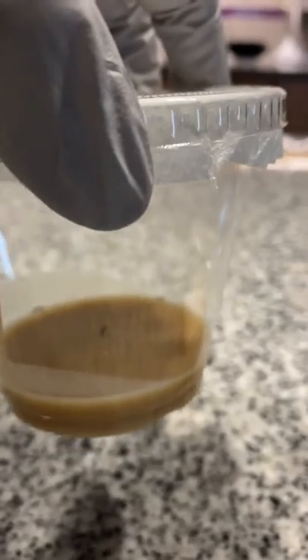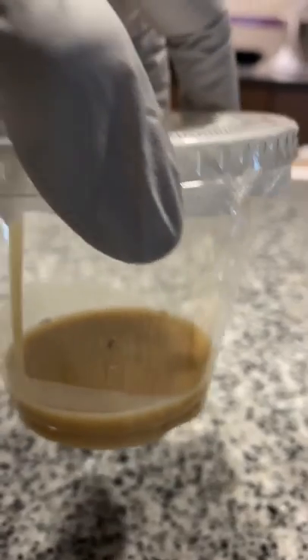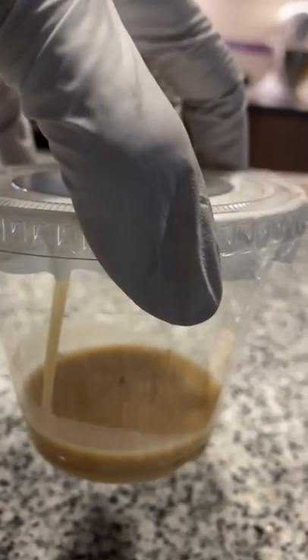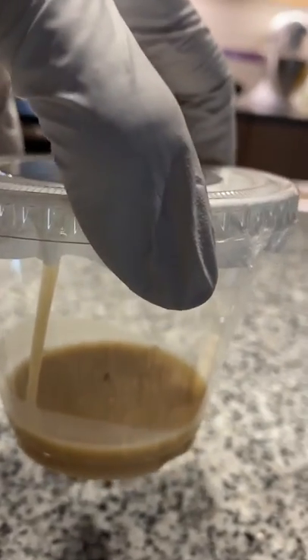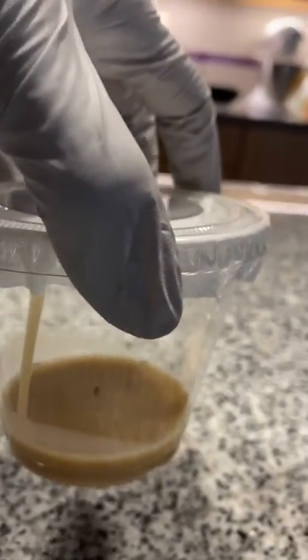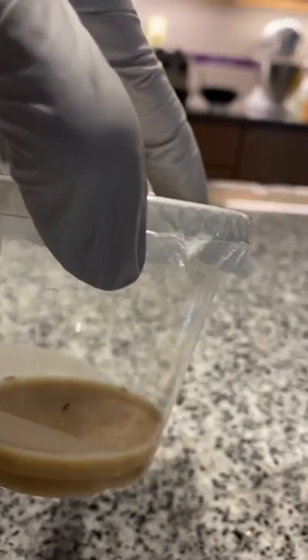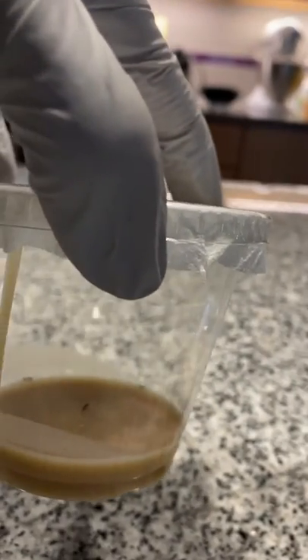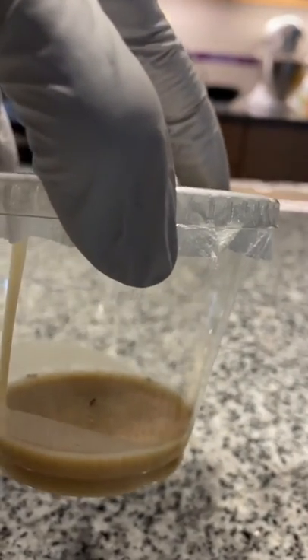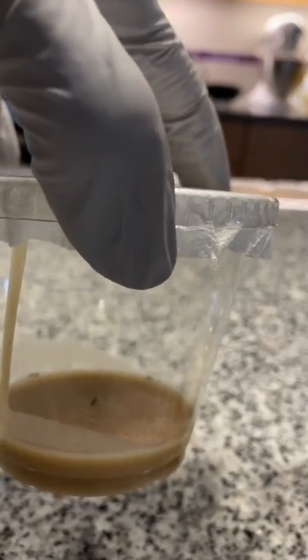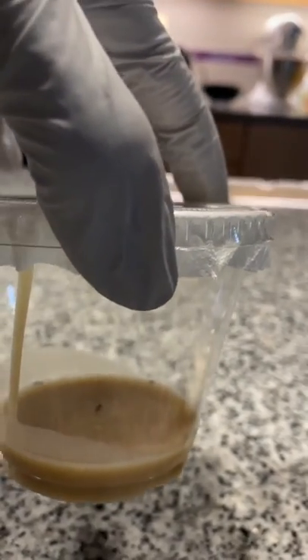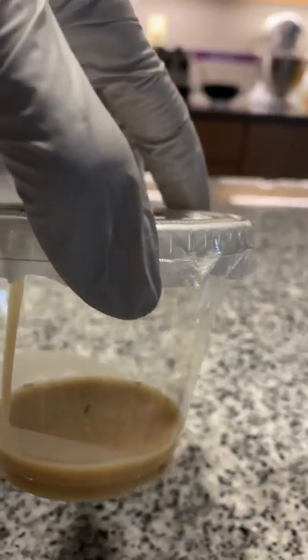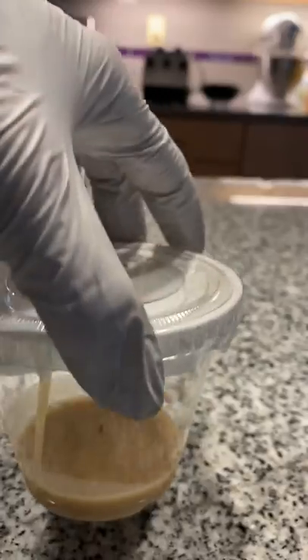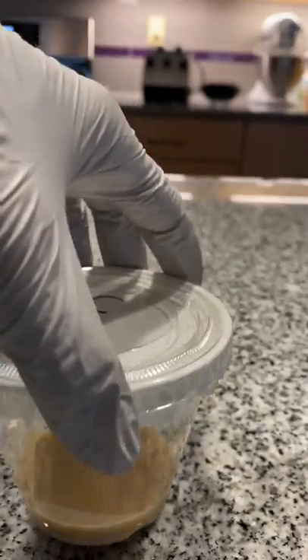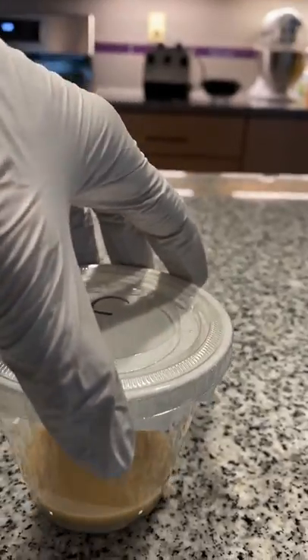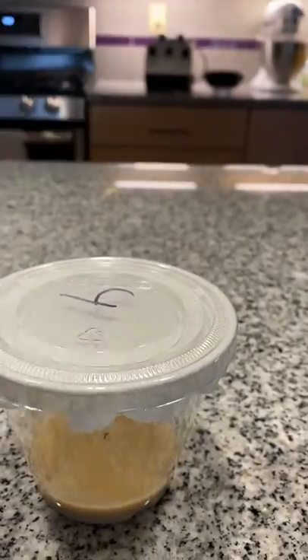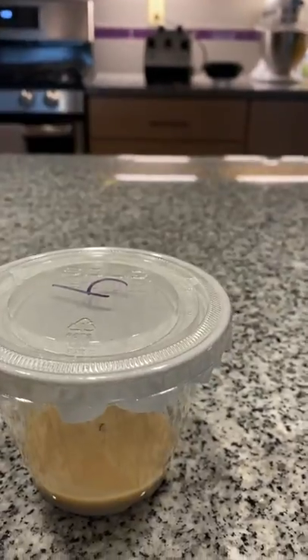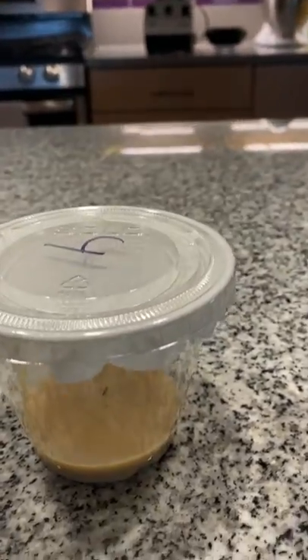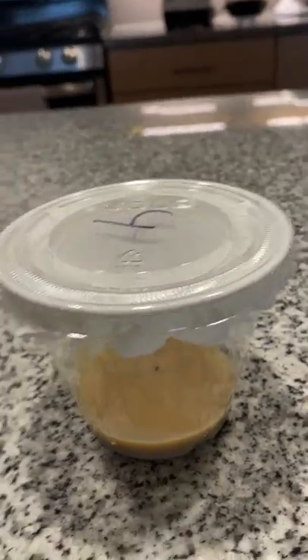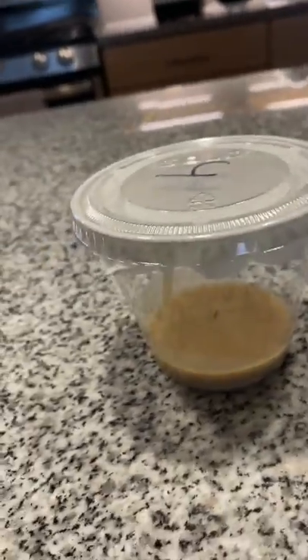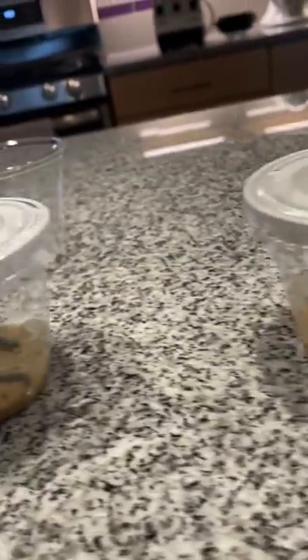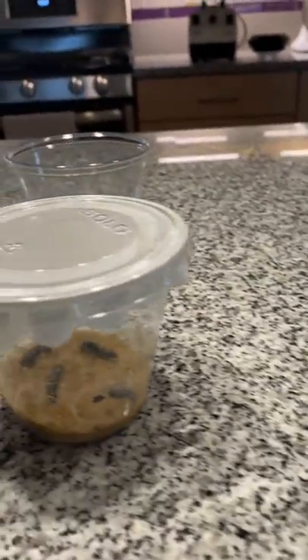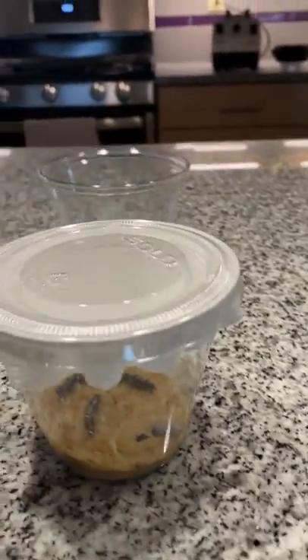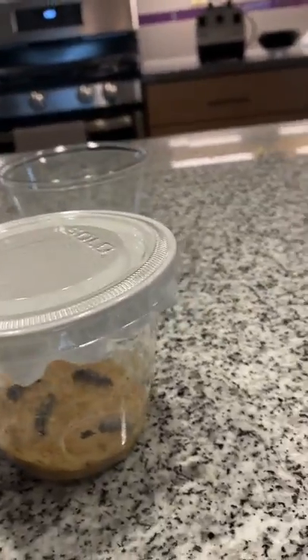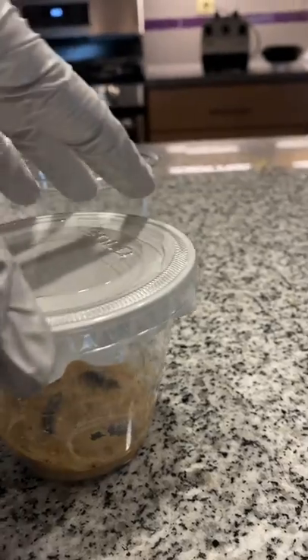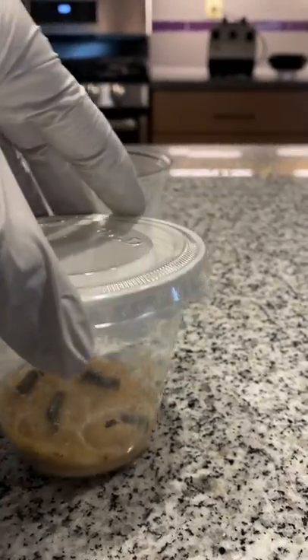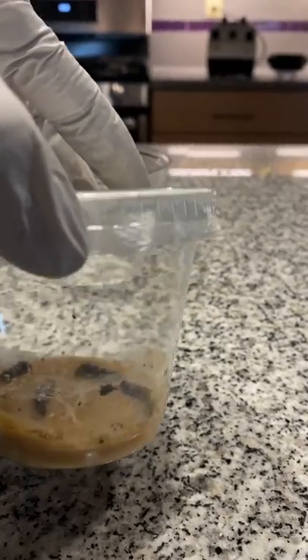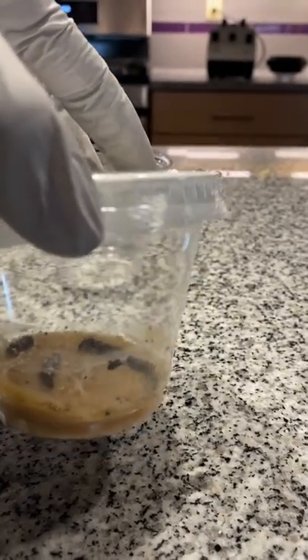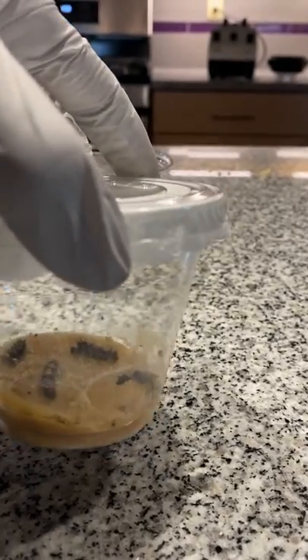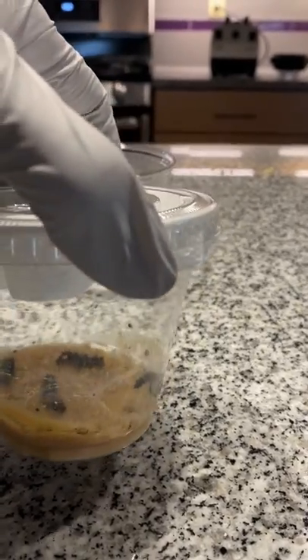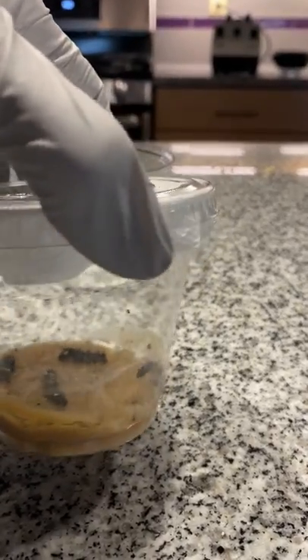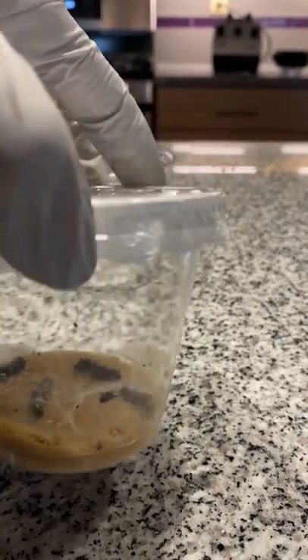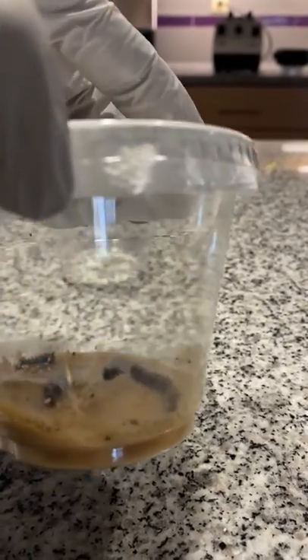You guys see those tiny little caterpillars in there? These guys are probably three days old and they grow in your kit. Look at all that webbing in there.